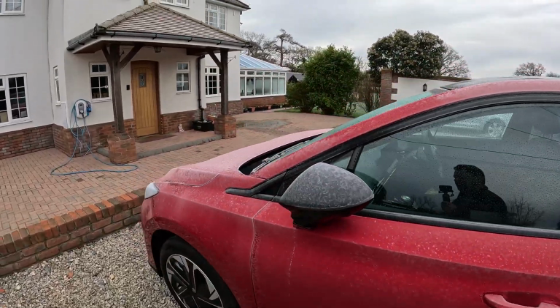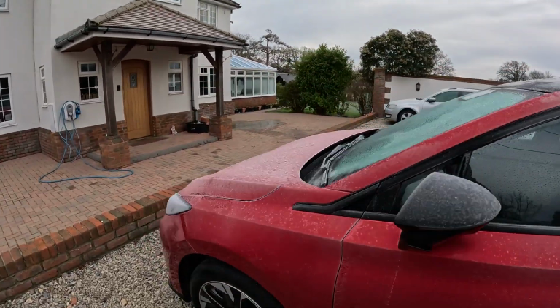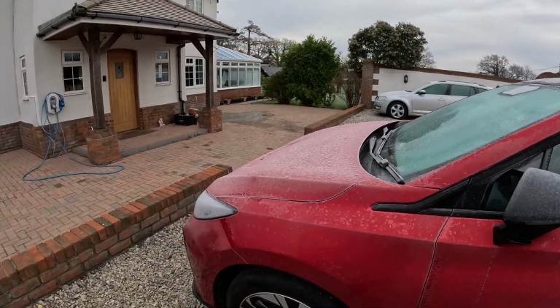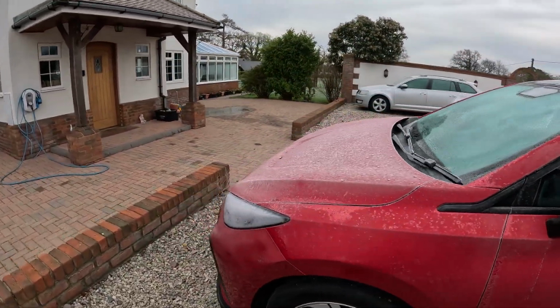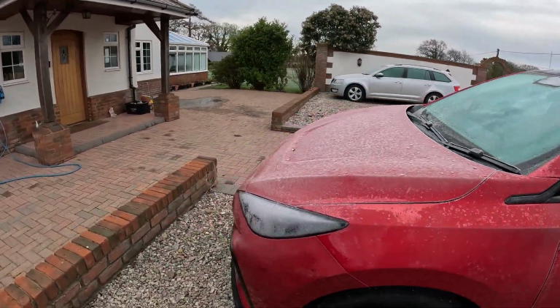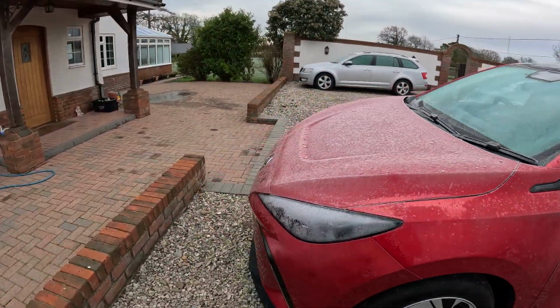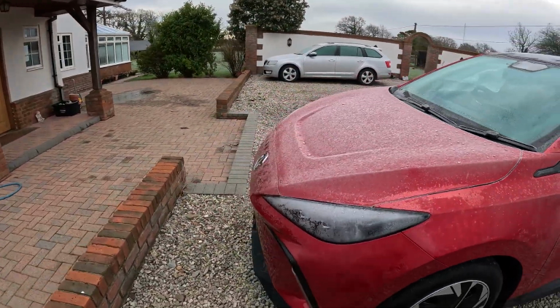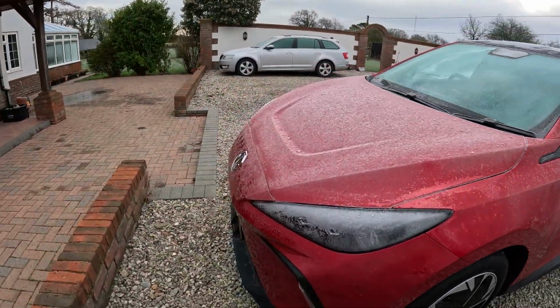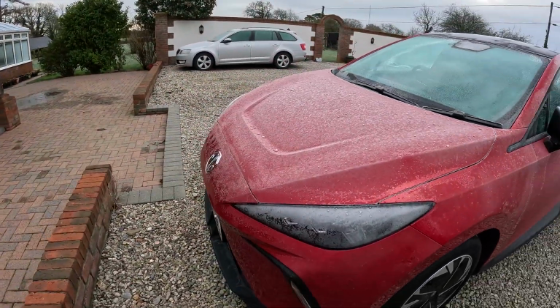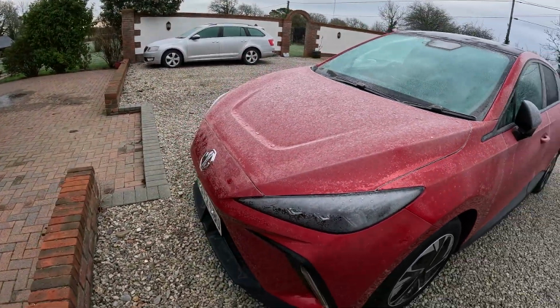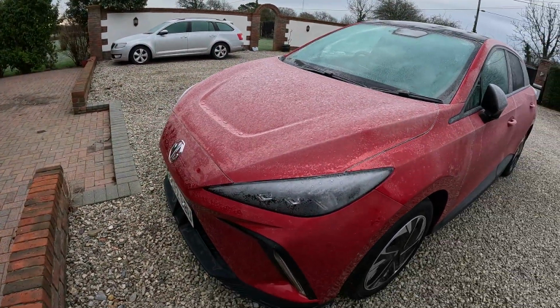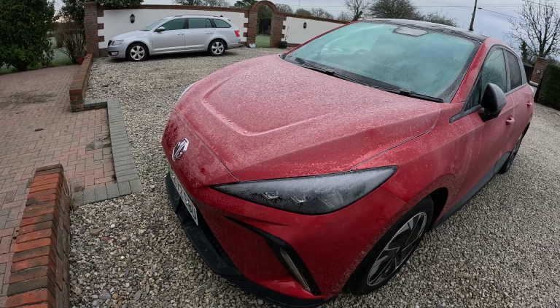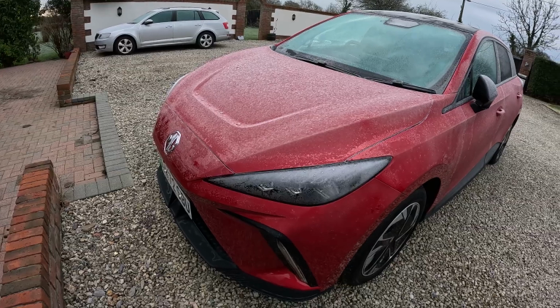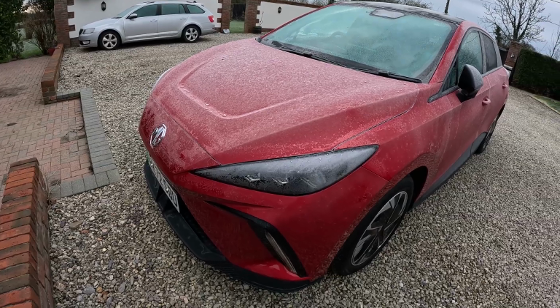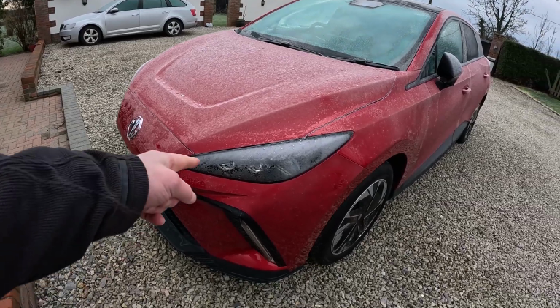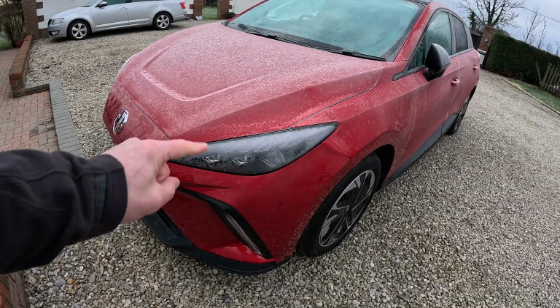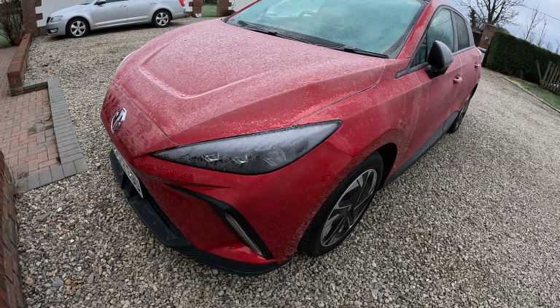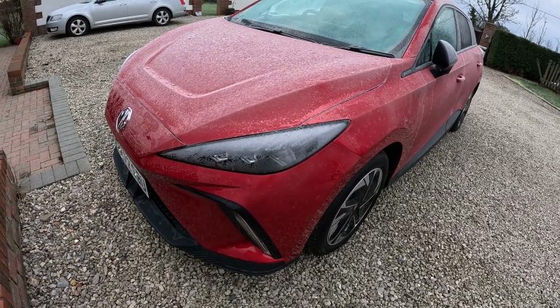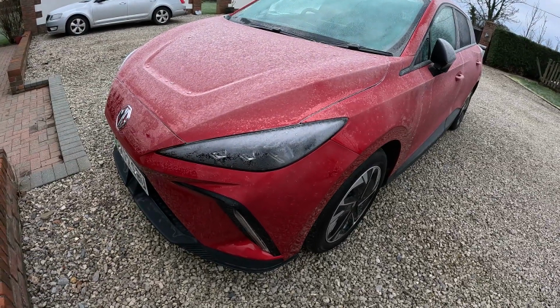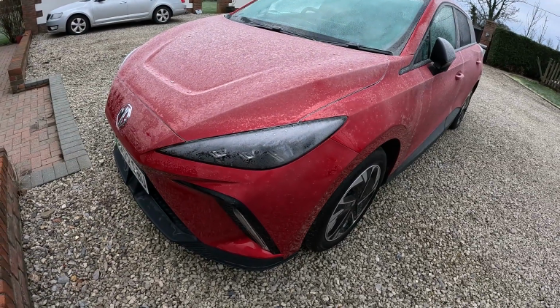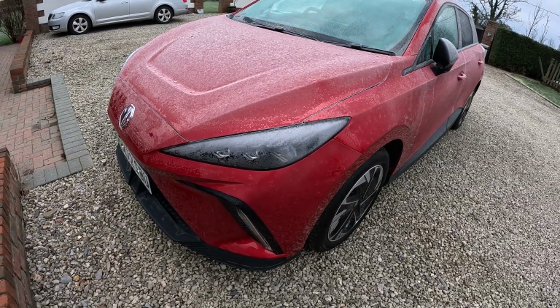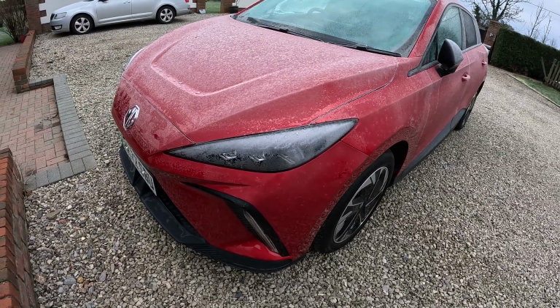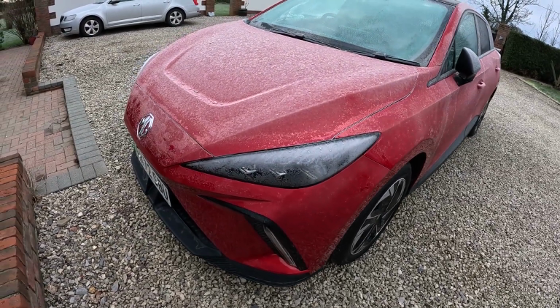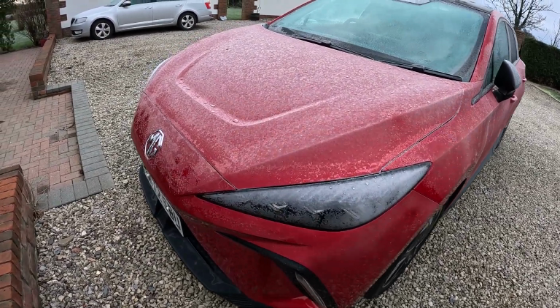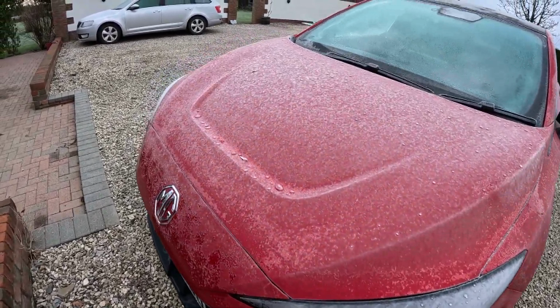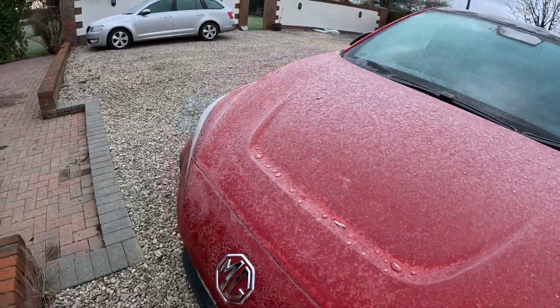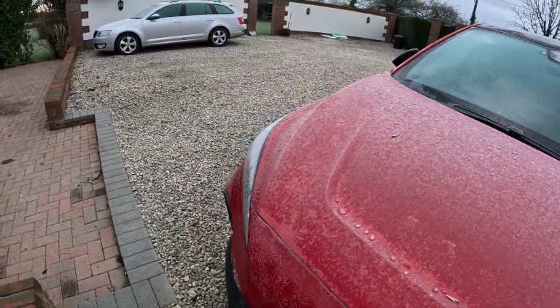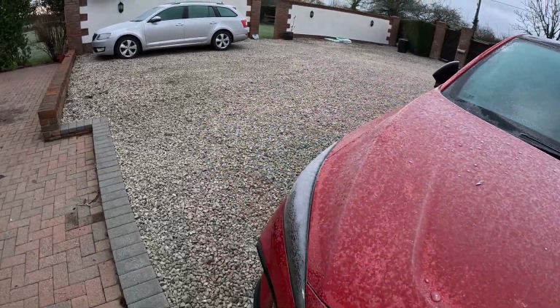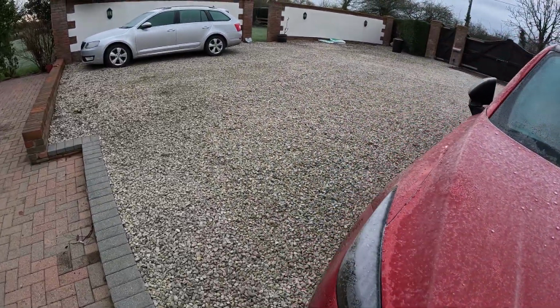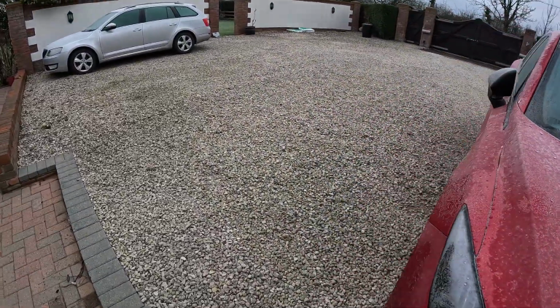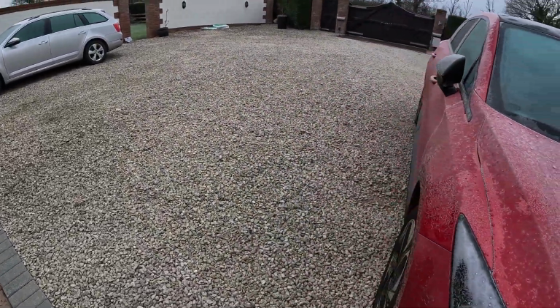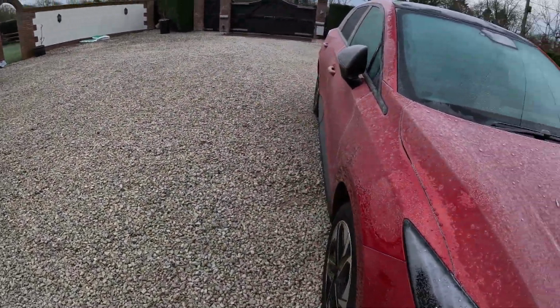Two things to note. The heating comes on for 10 minutes at a time when you set it in the app, and the lights come on during that time — the side lights, daylight running lamps. That's one thing to note. Some people are annoyed by that.